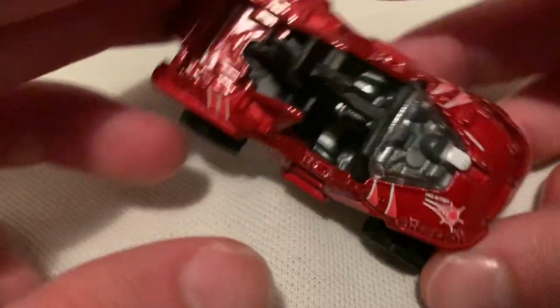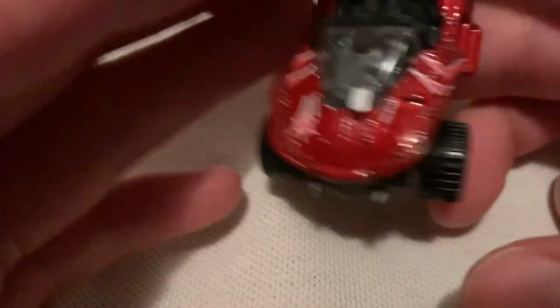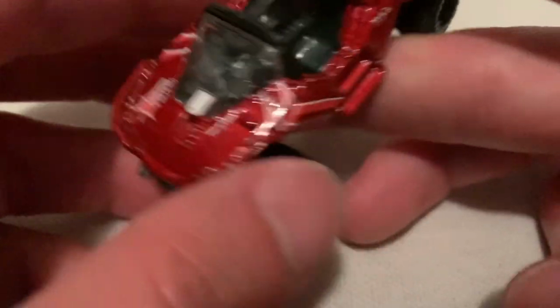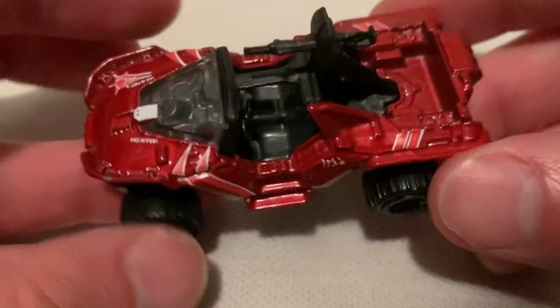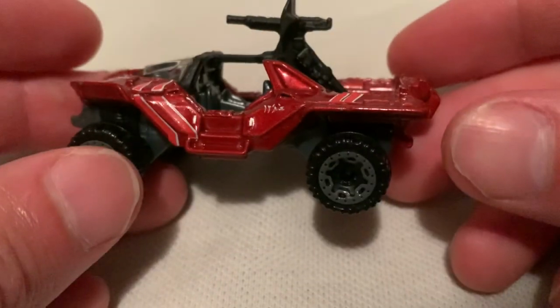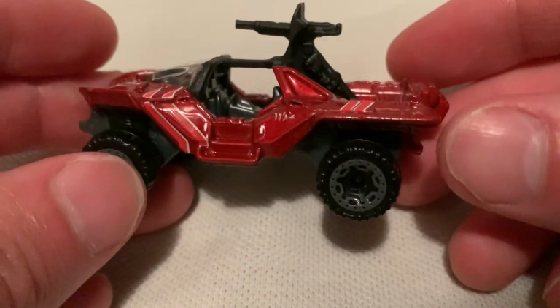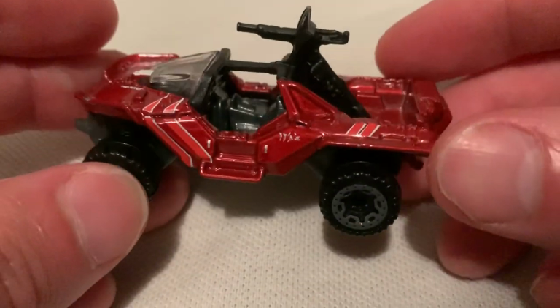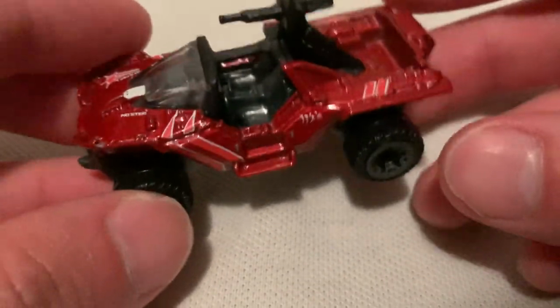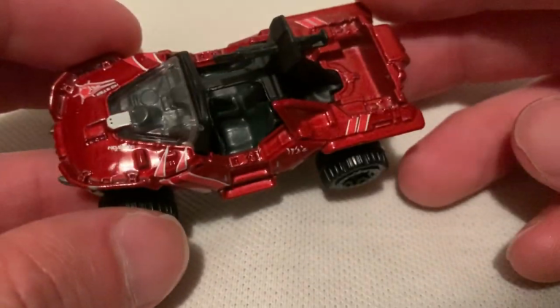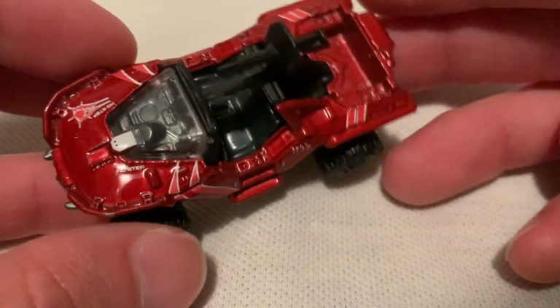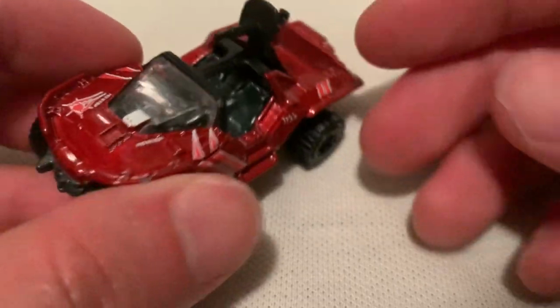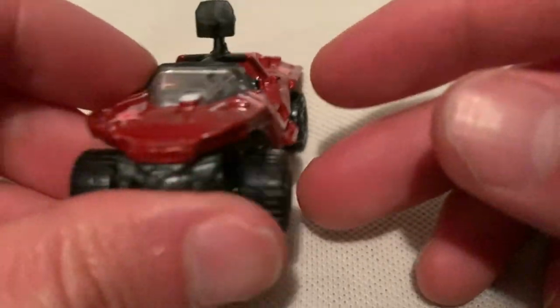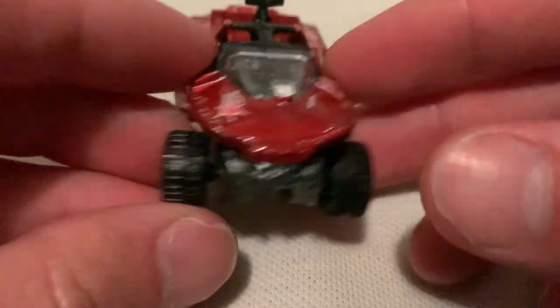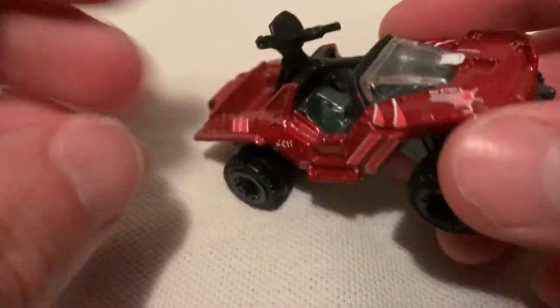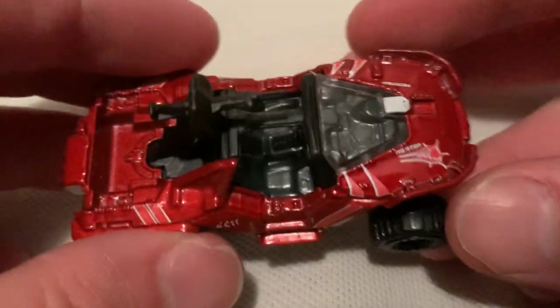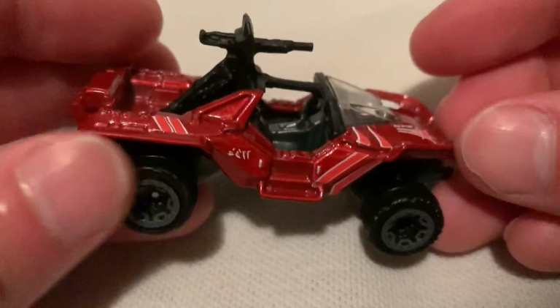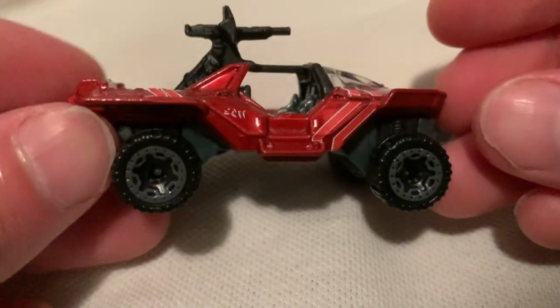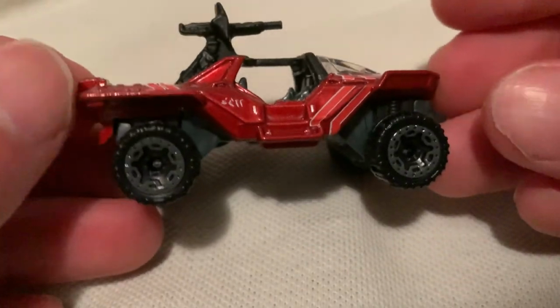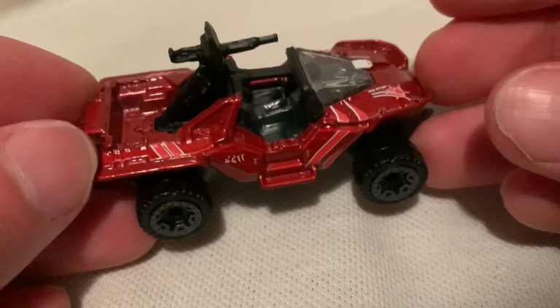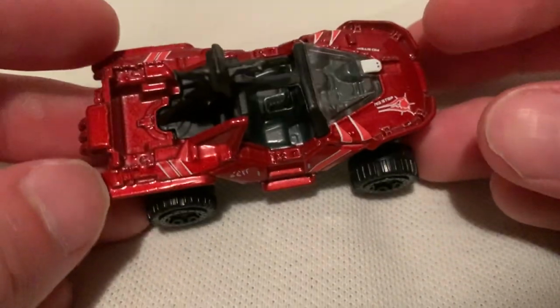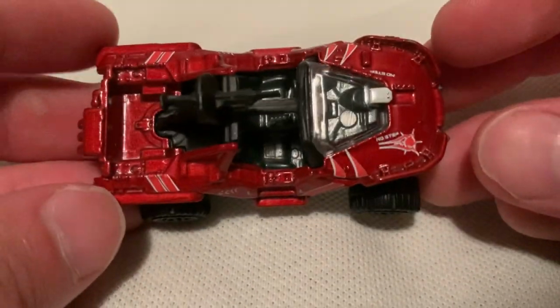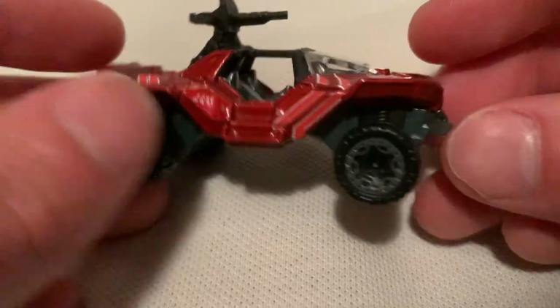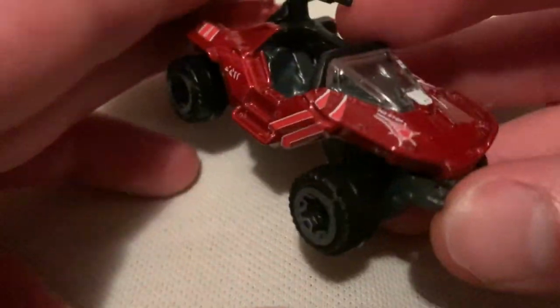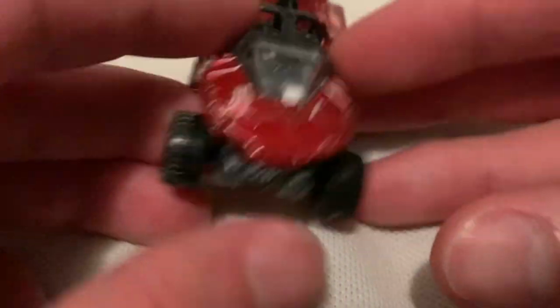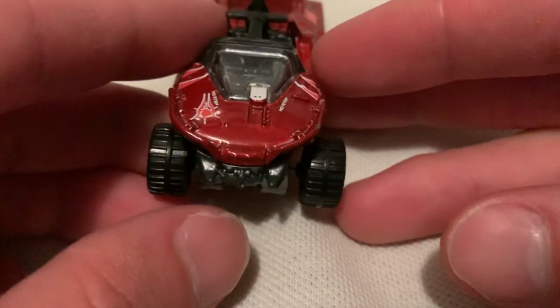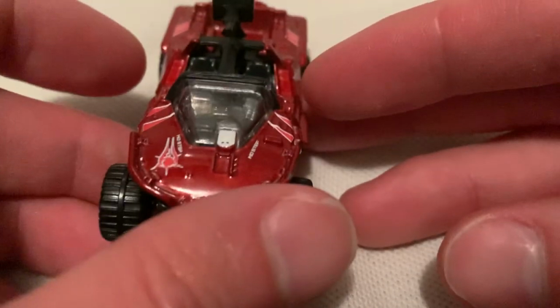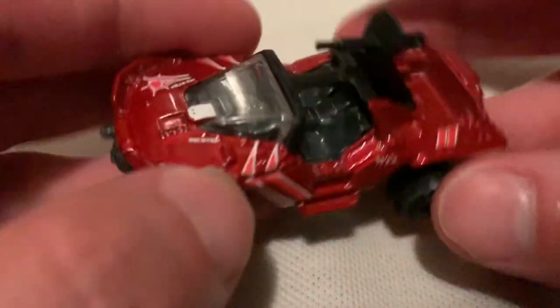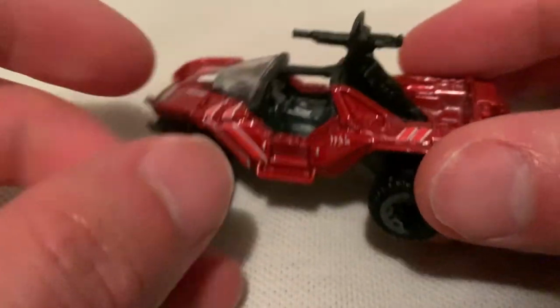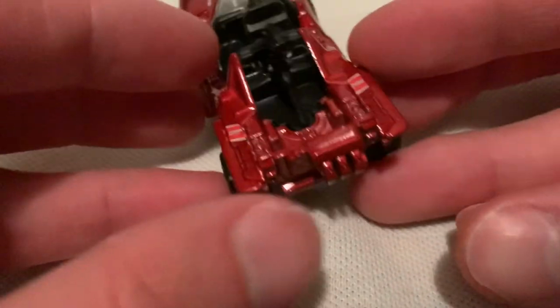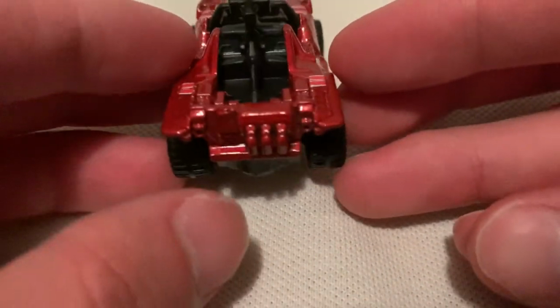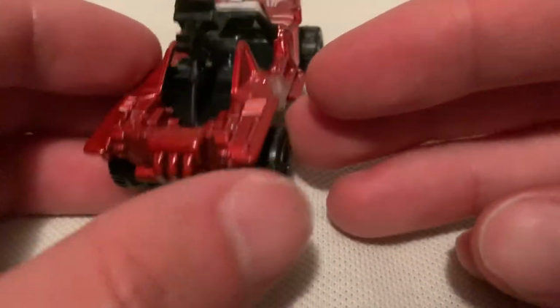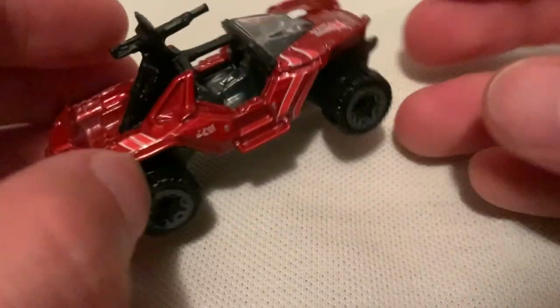I'm not very familiar with the game, so I don't know what makes this a Sword Warthog. To me it just looks like a warthog that's red, and maybe that's all there is to a Sword Warthog. But I'm sure in the game it can do other special things.